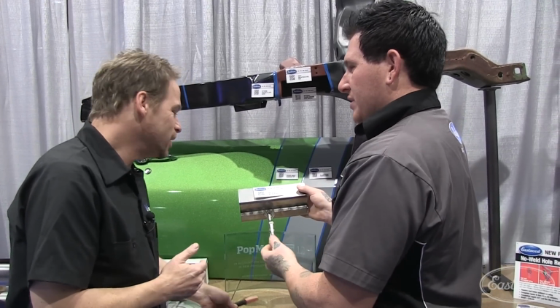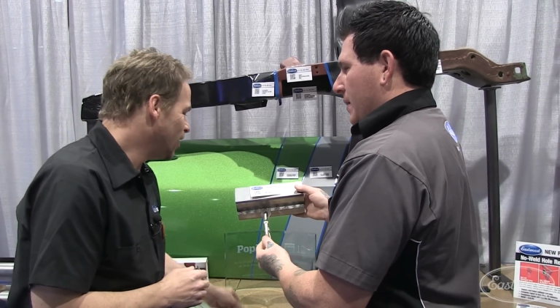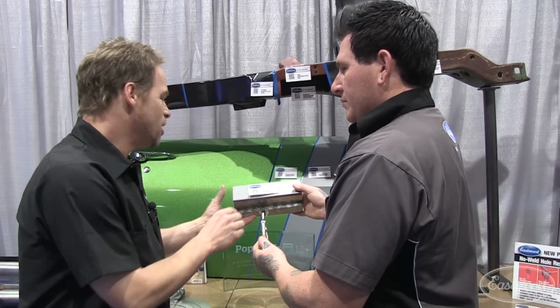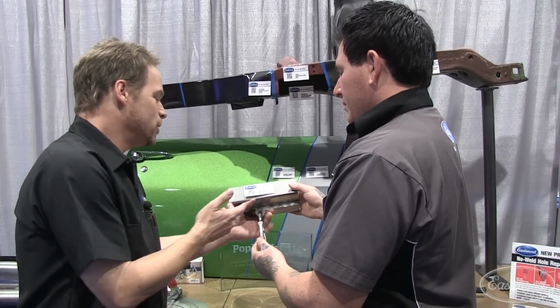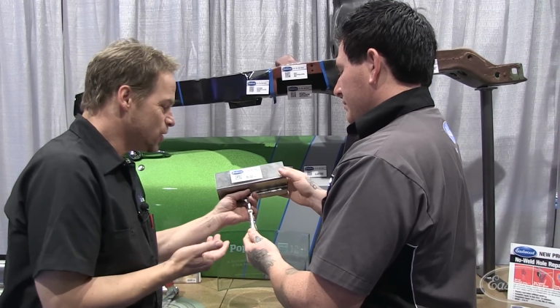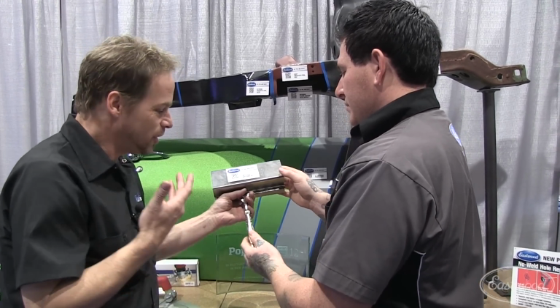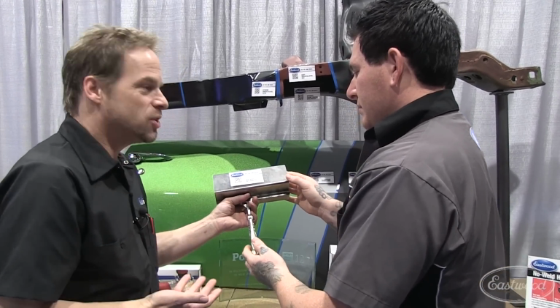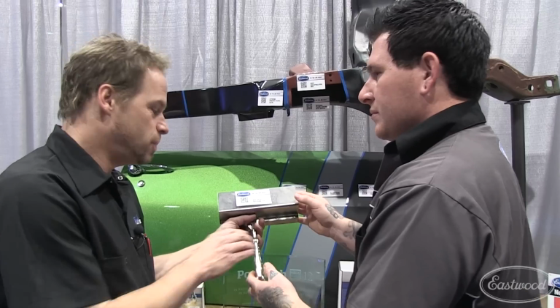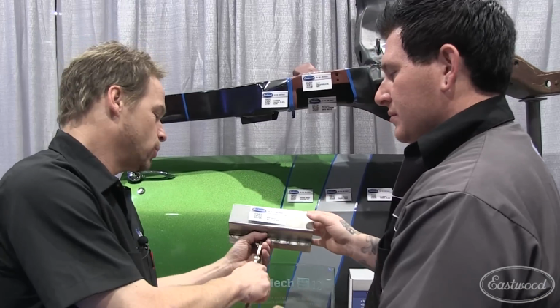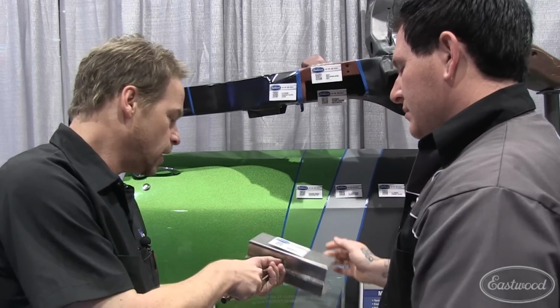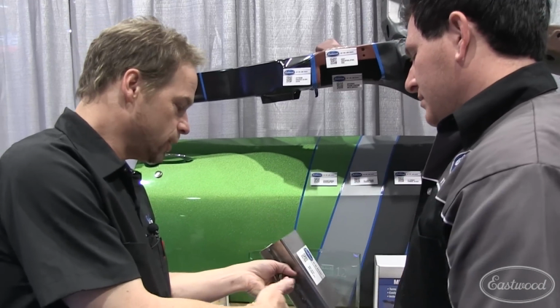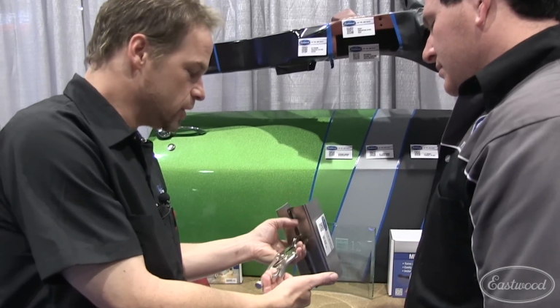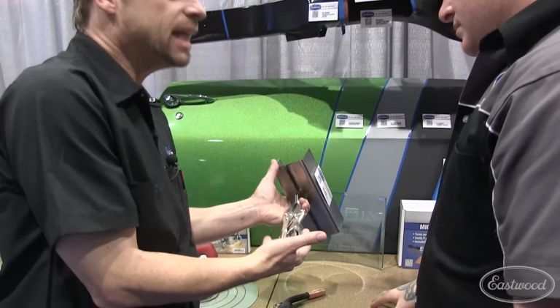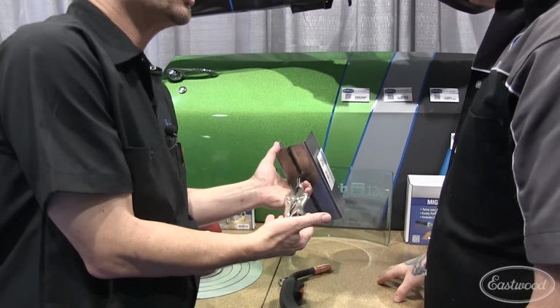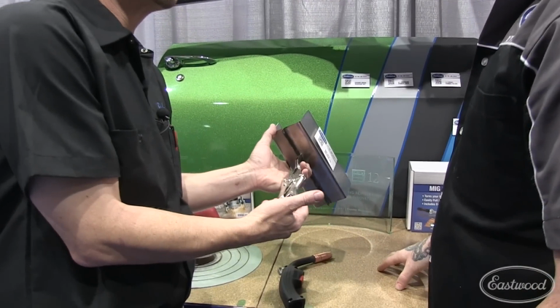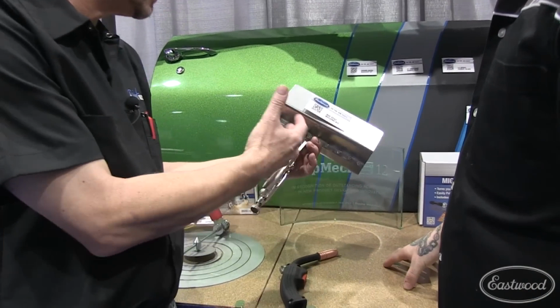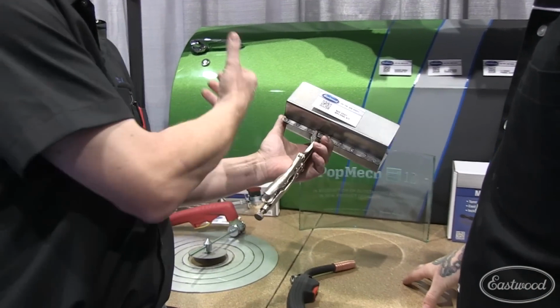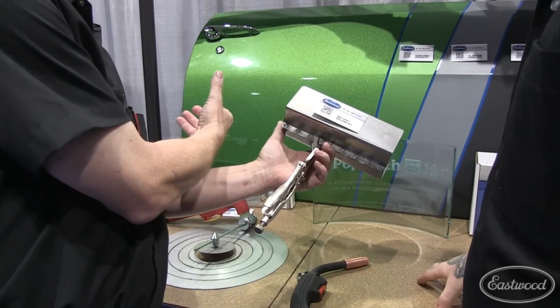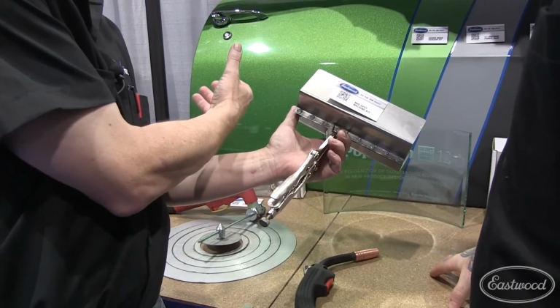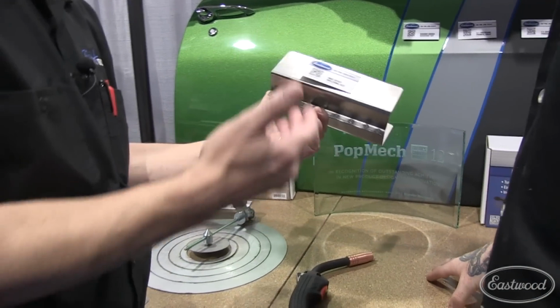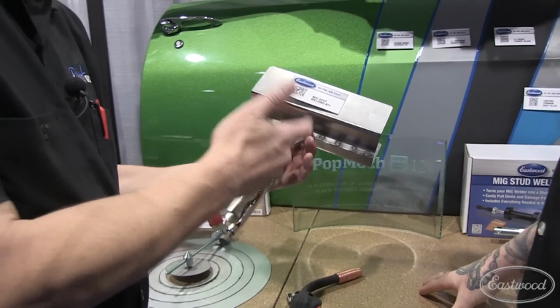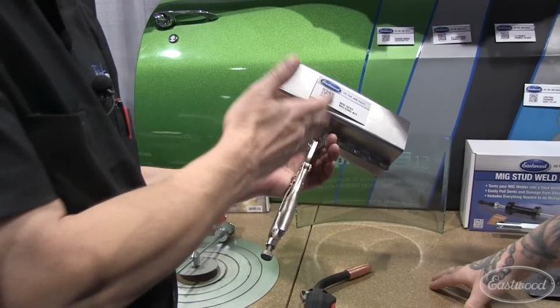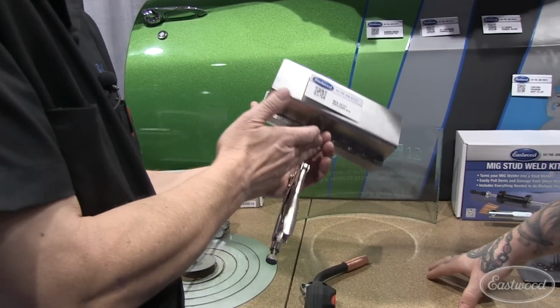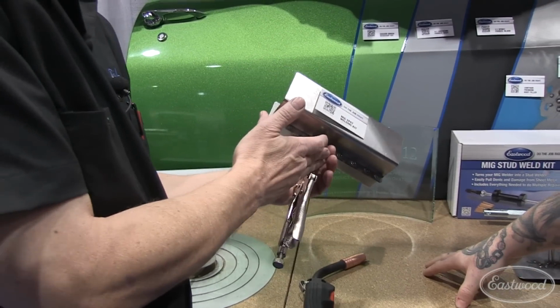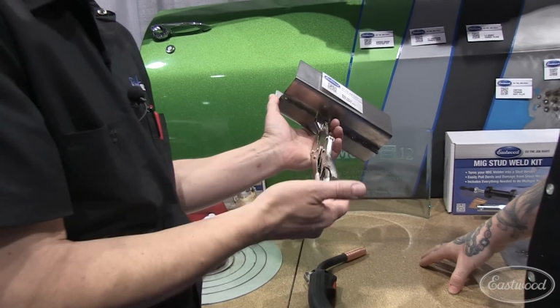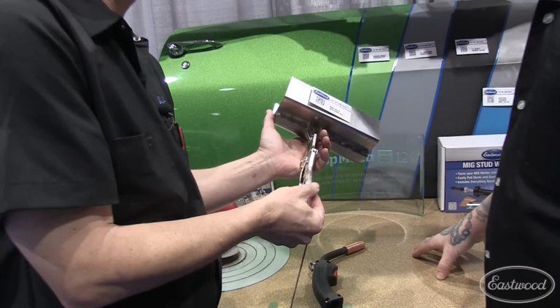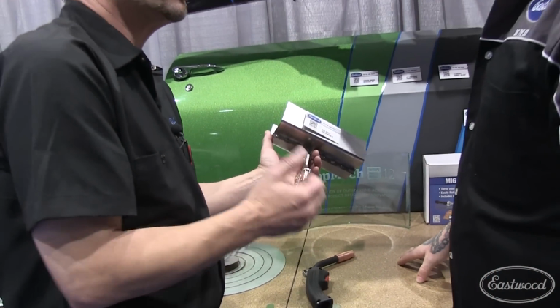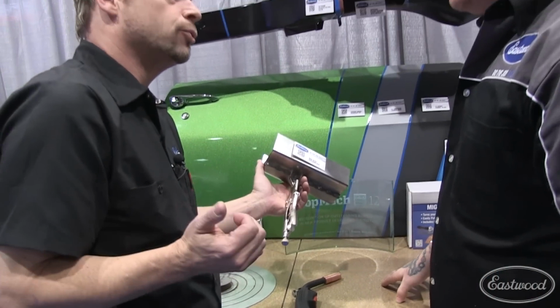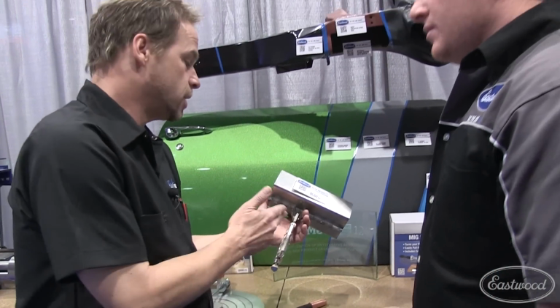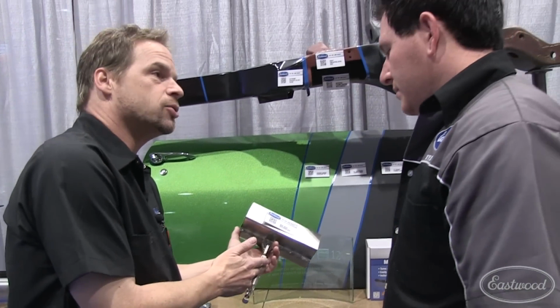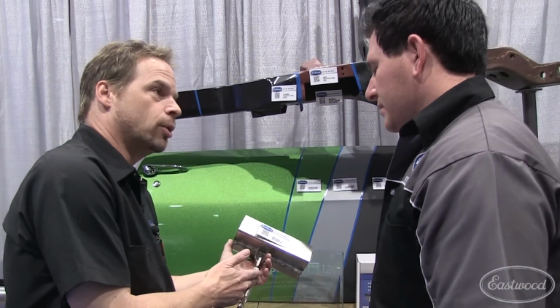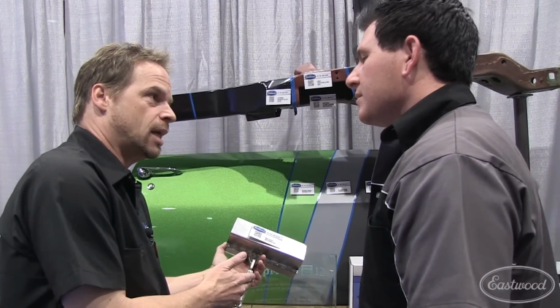On top of that, we just touched on saving space. This plier is obviously something I can use for other things — I can use this to hold something. So now I leave another set of locking pliers in my toolbox and I can use this for multitasking.